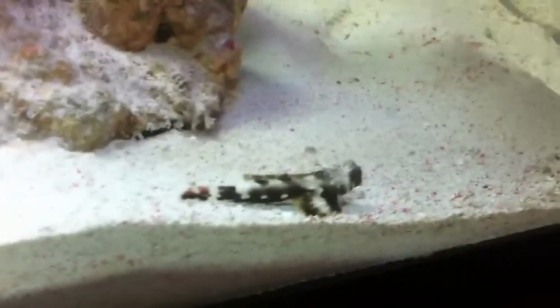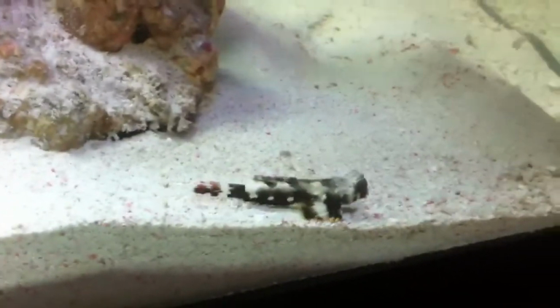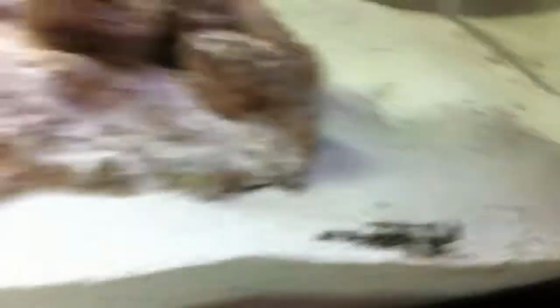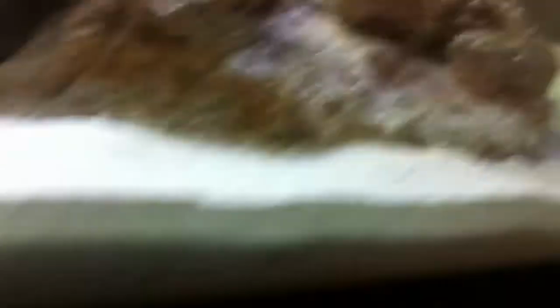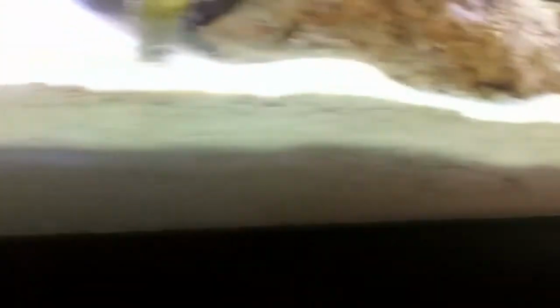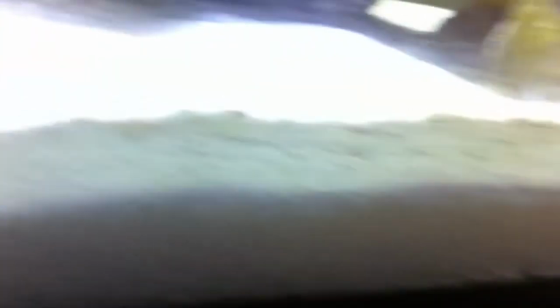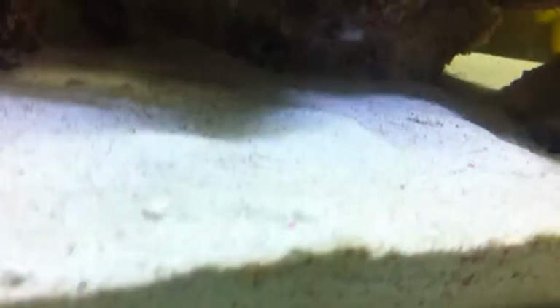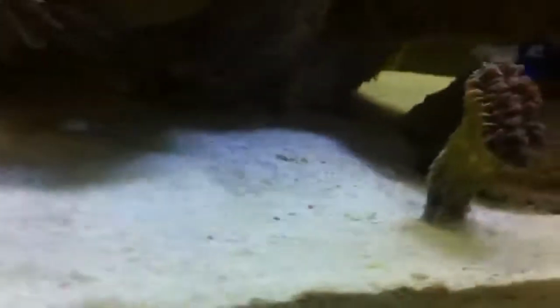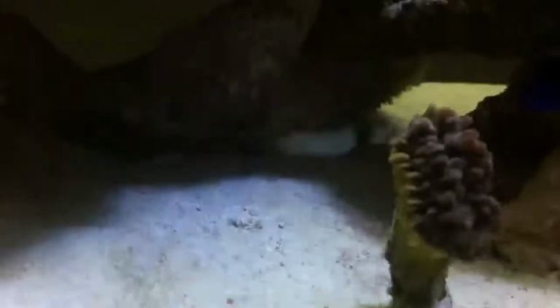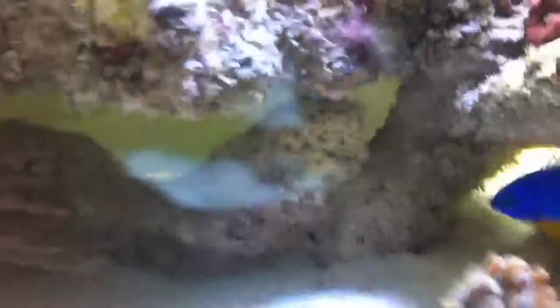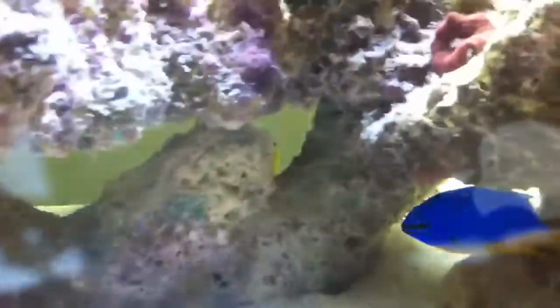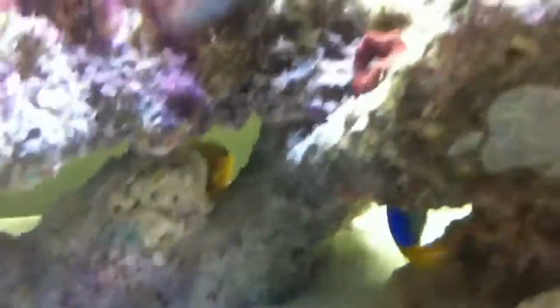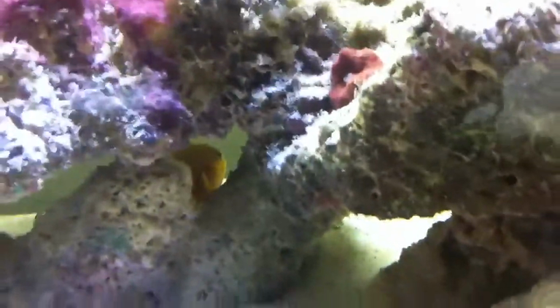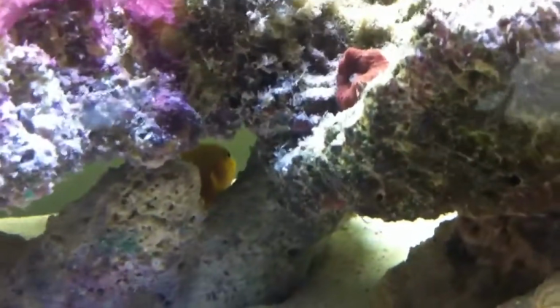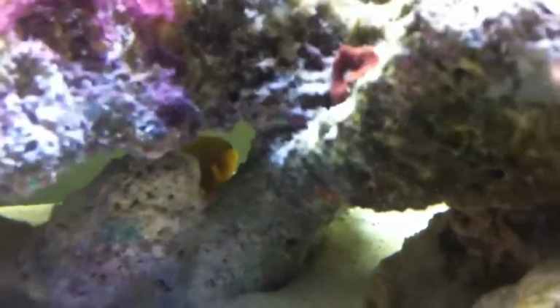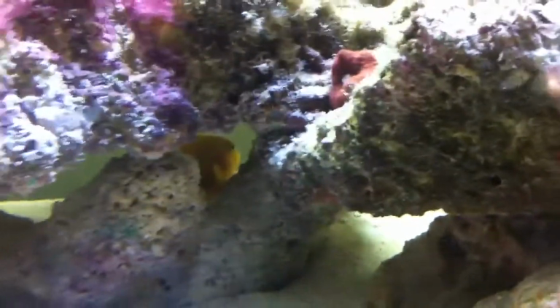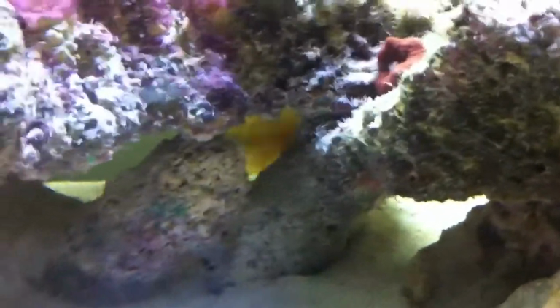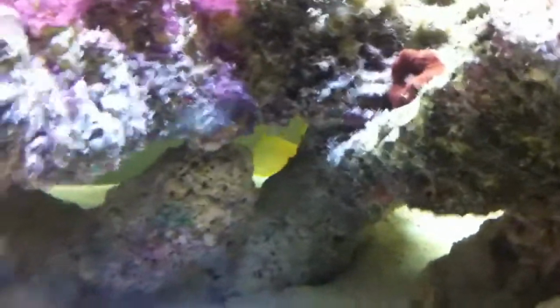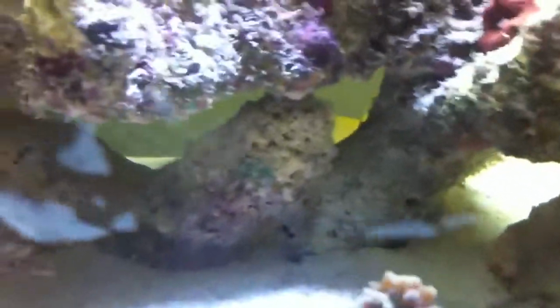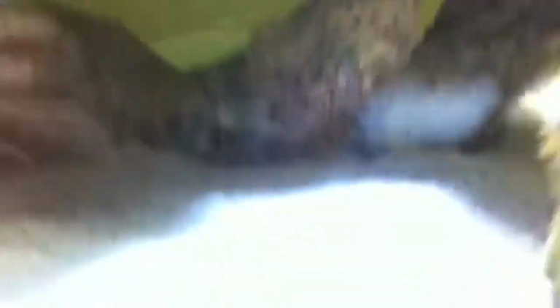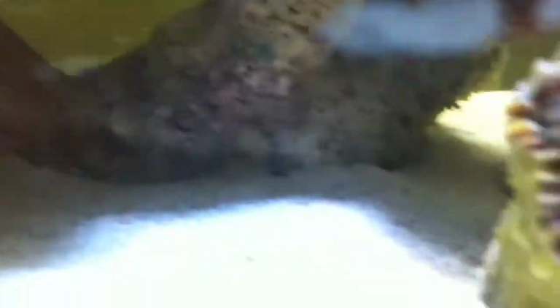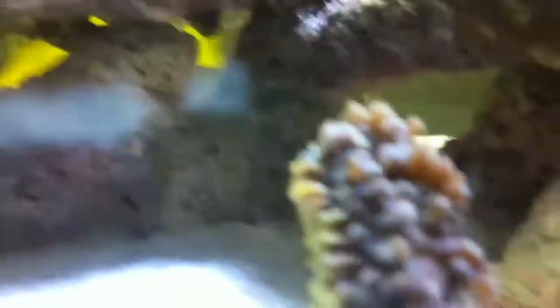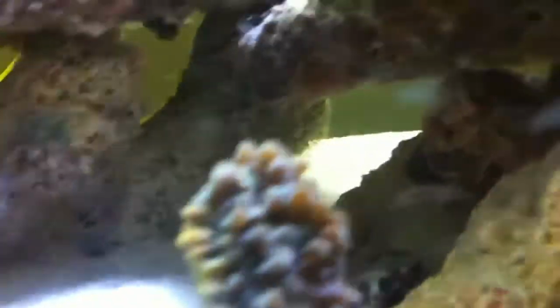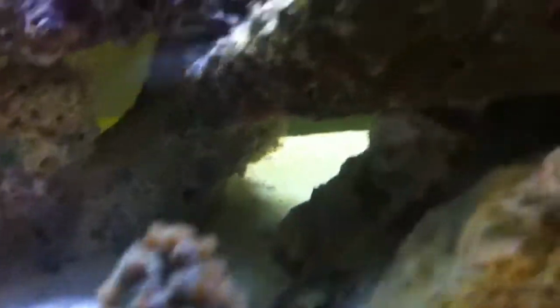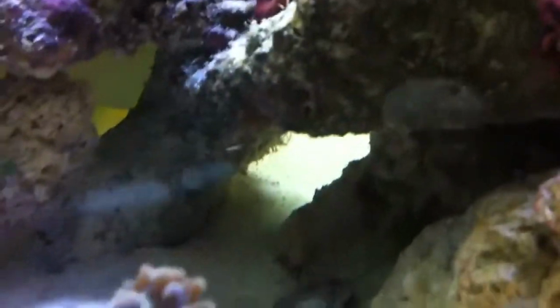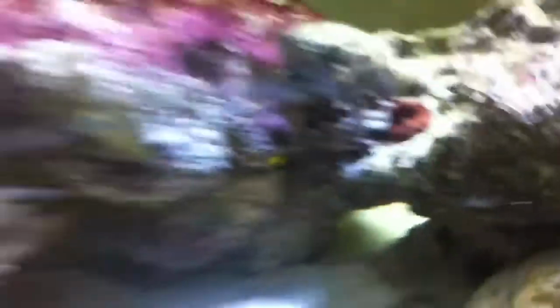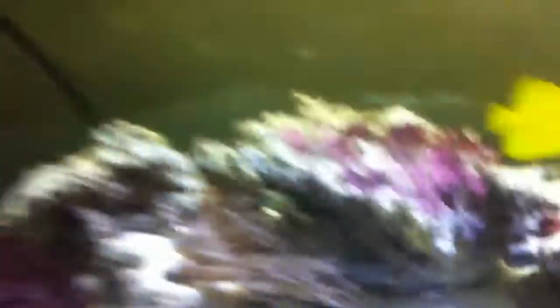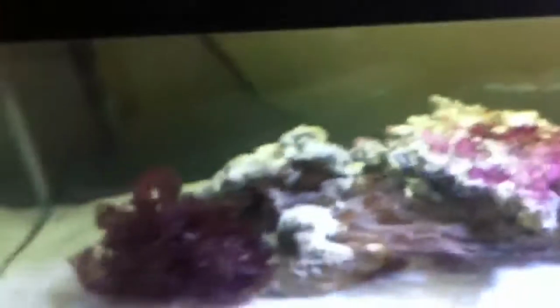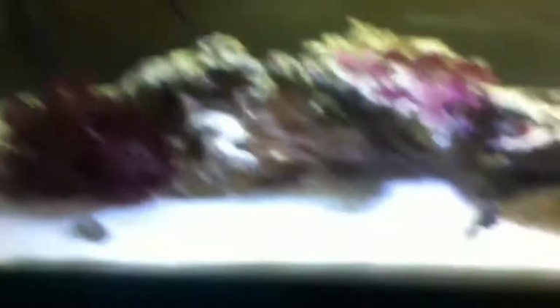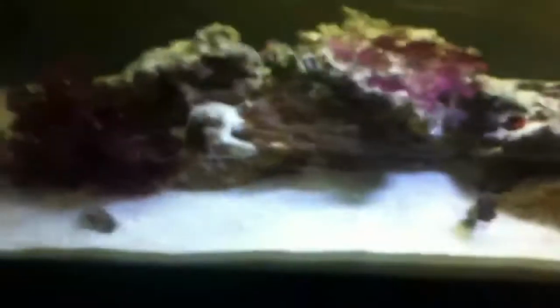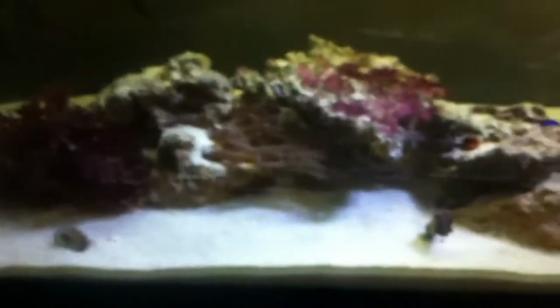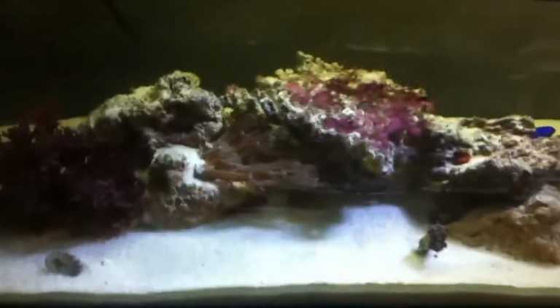He's really cool. And then I also have a clown goby. I don't know how well you can see him — he's hiding in the back there. If he comes out later in the video, I'll show you him. So that's what I have for fish.